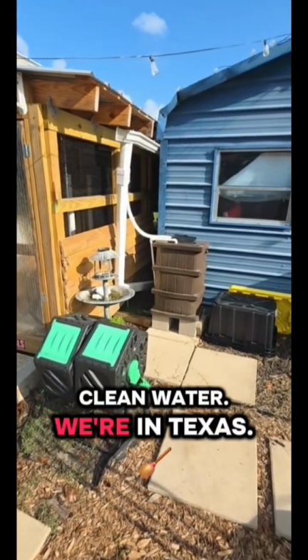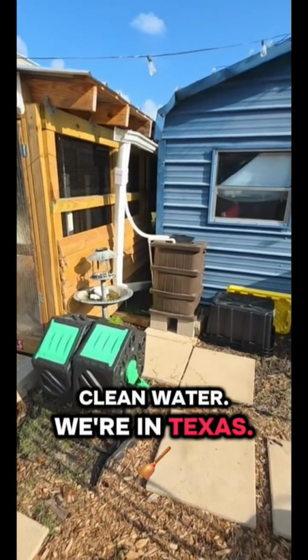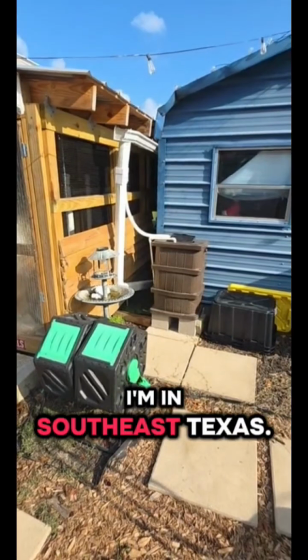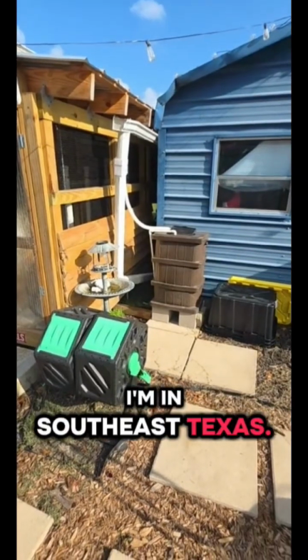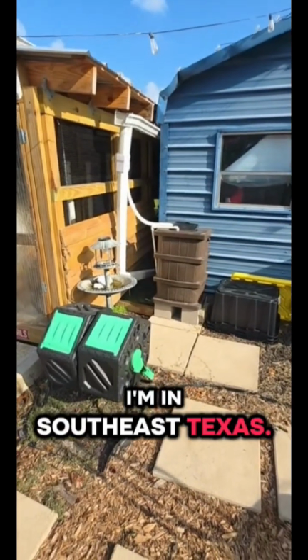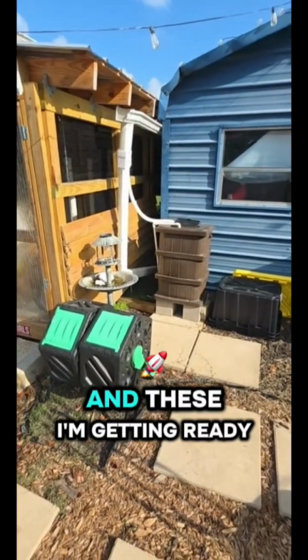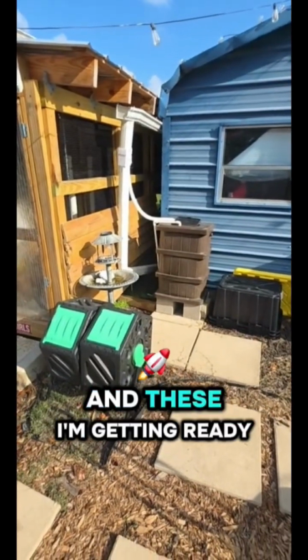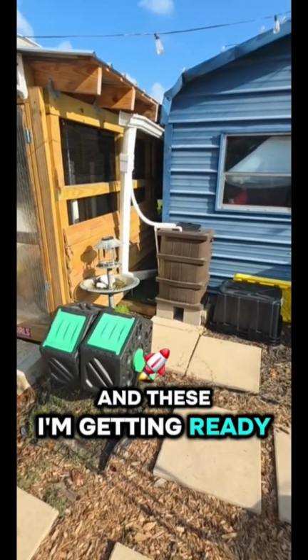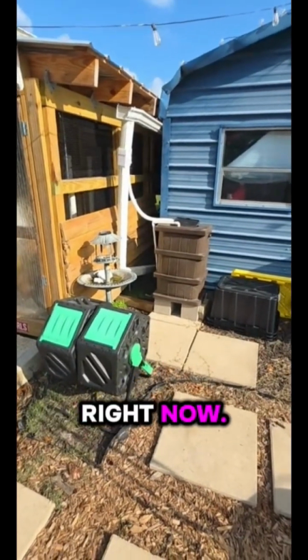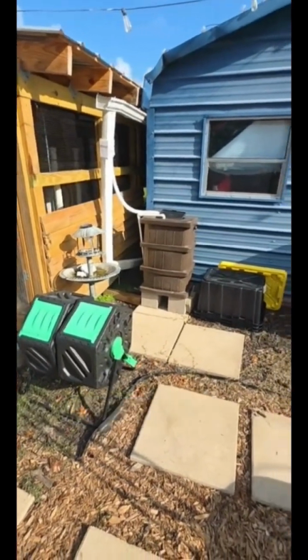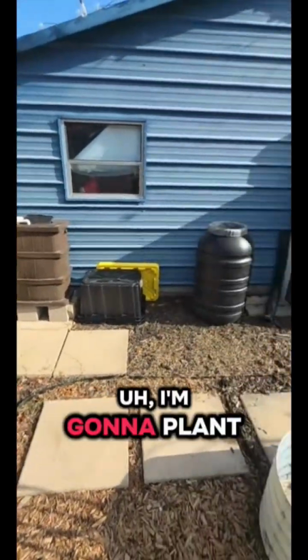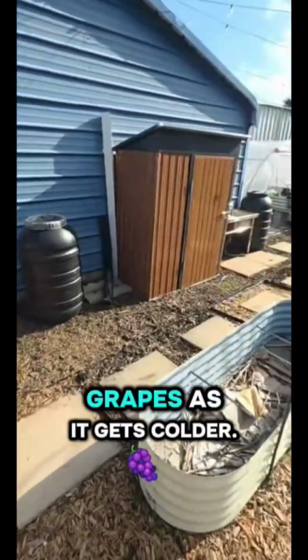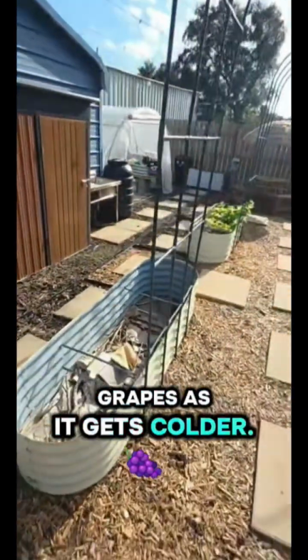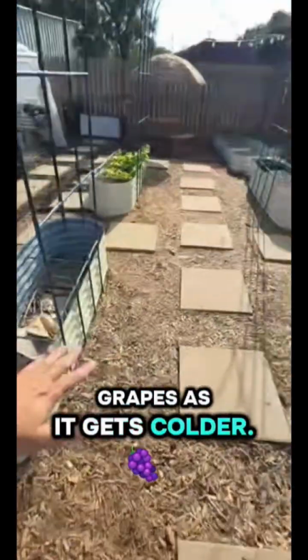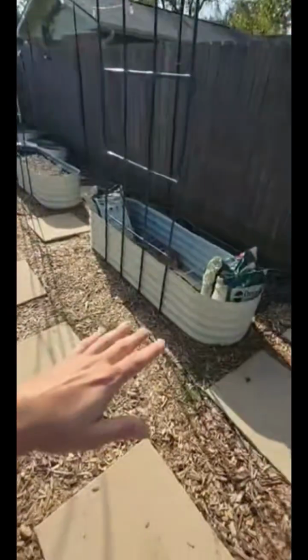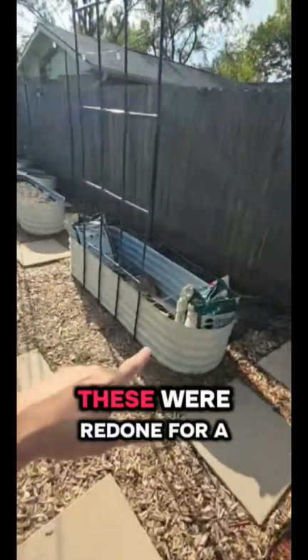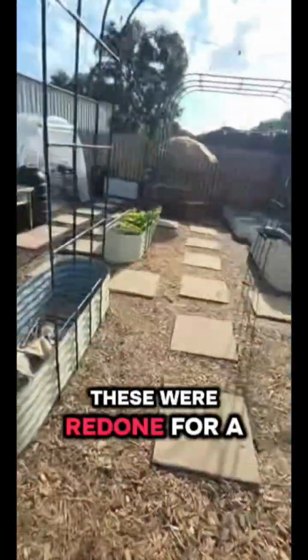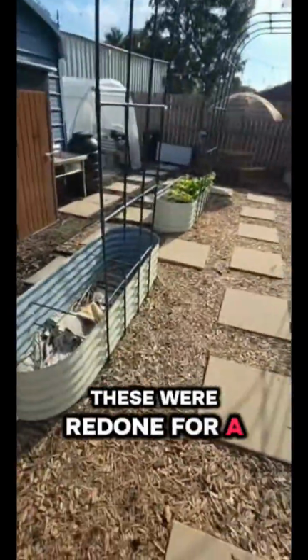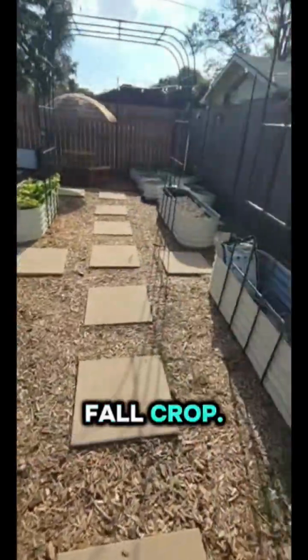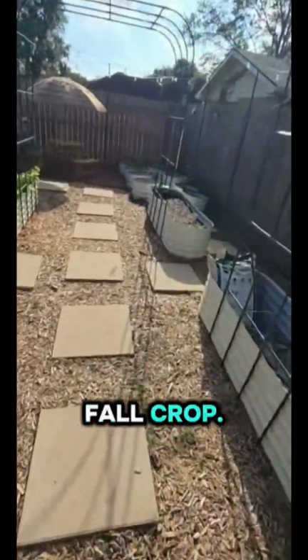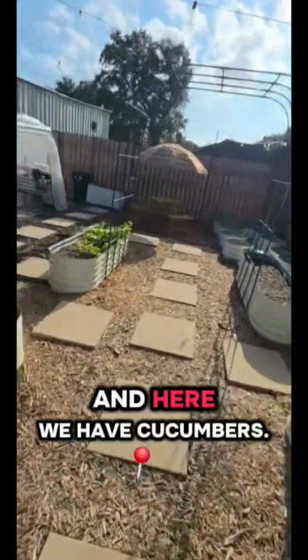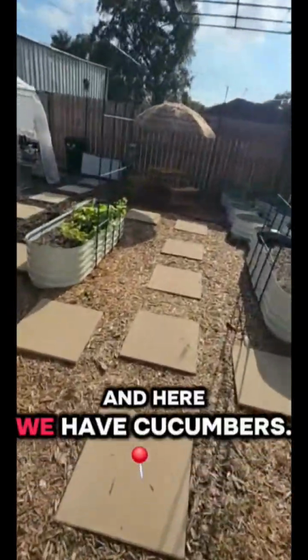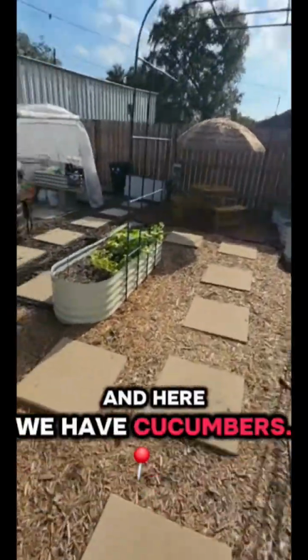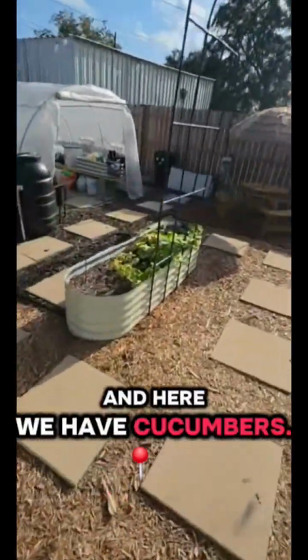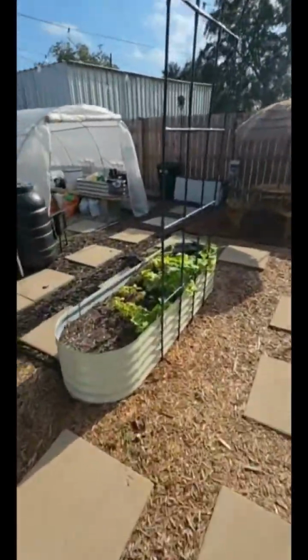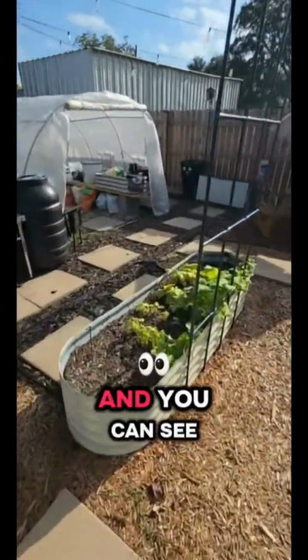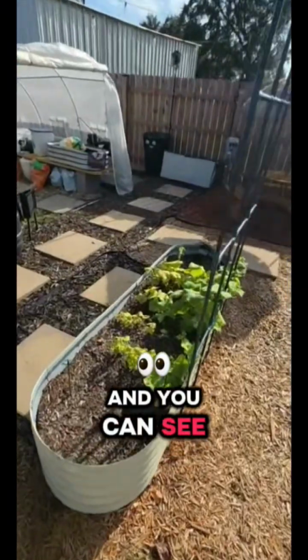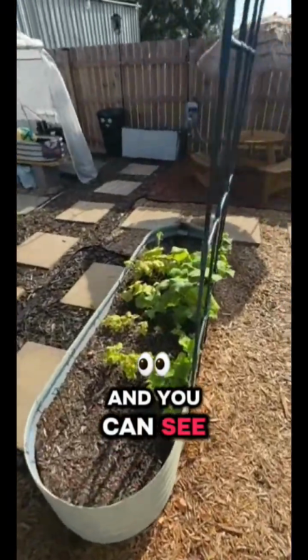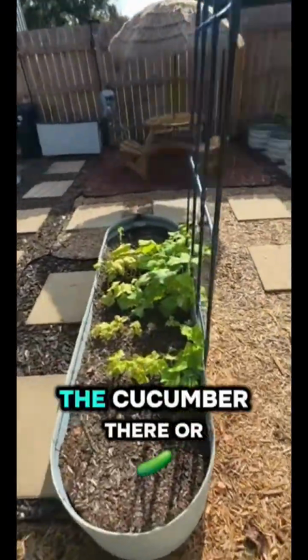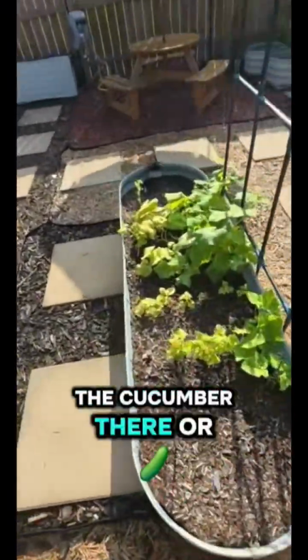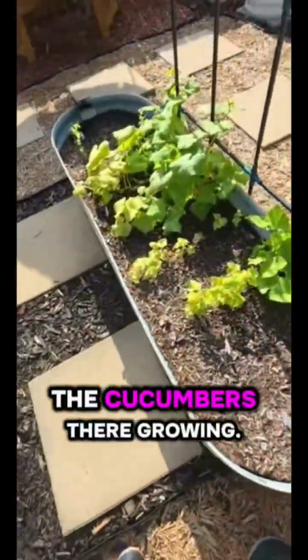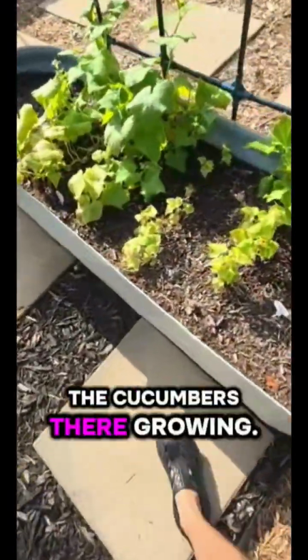We're in southeast Texas. I'm getting ready to plant grapes as it gets colder. These beds were redone for a fall crop, and here we have cucumbers — you can see the cucumbers there, they're growing.